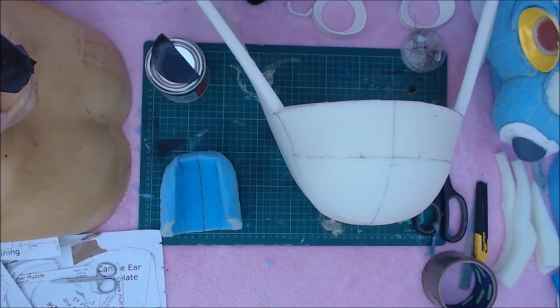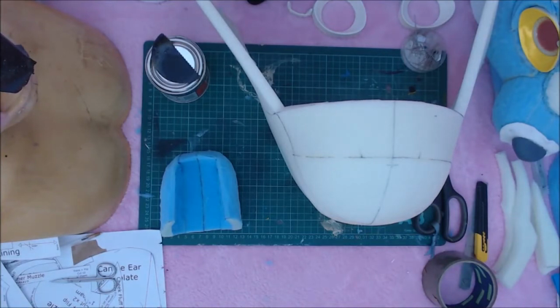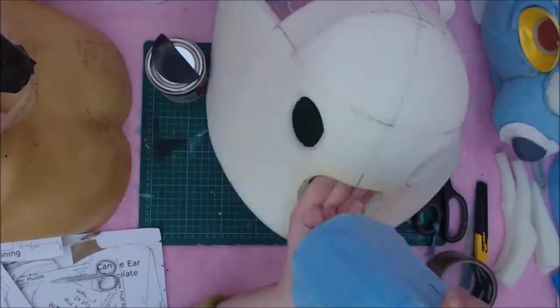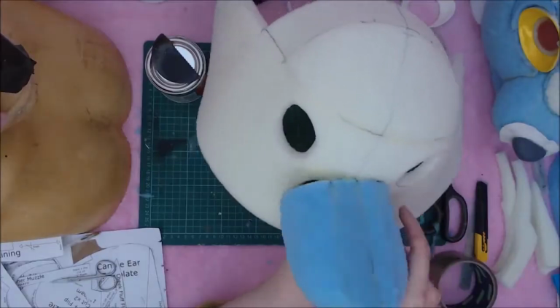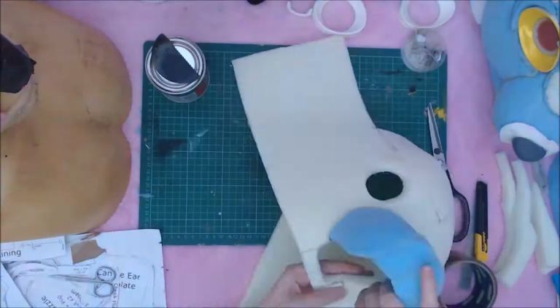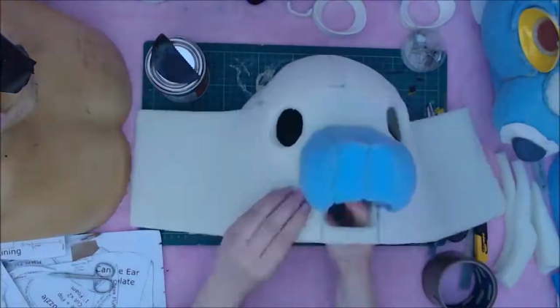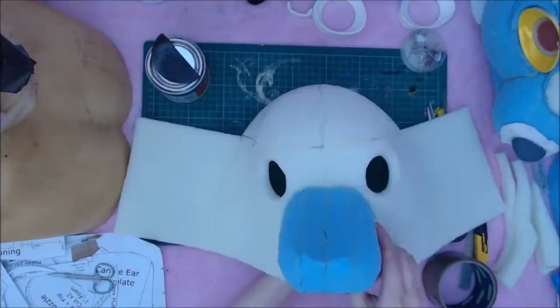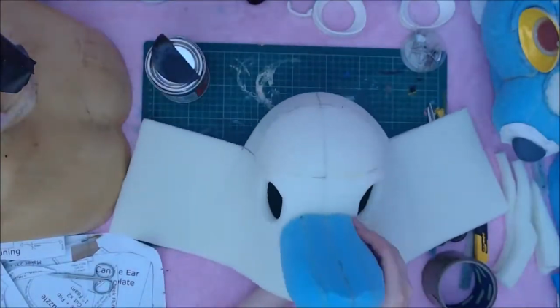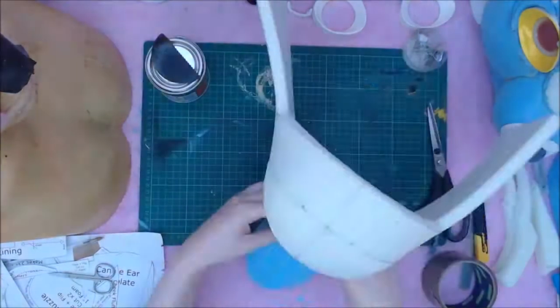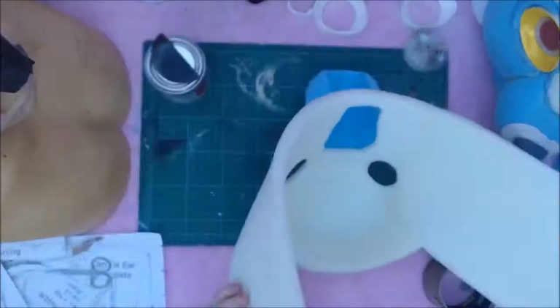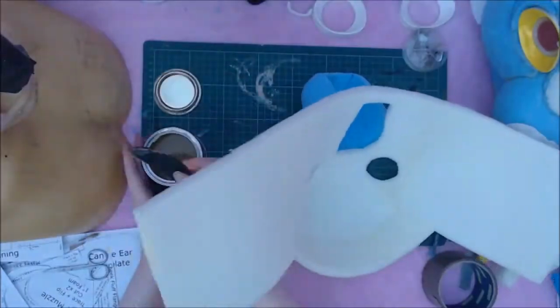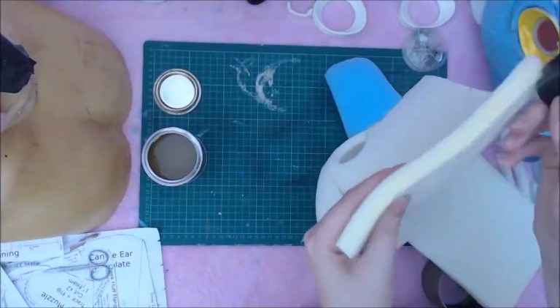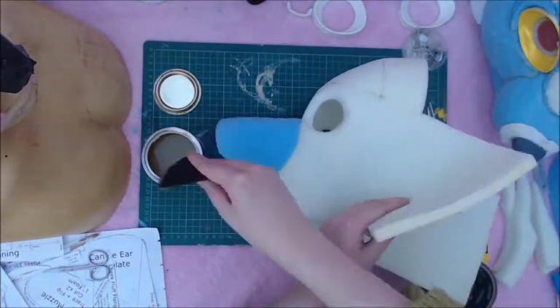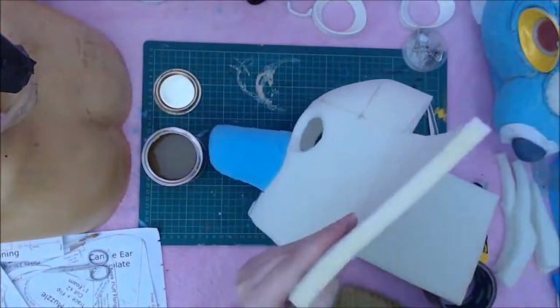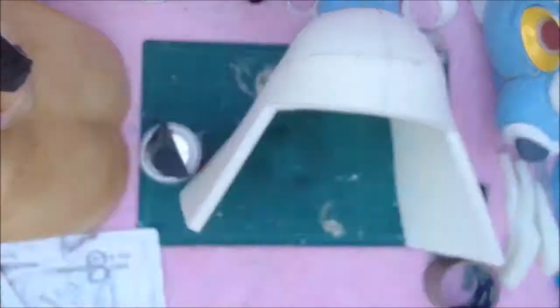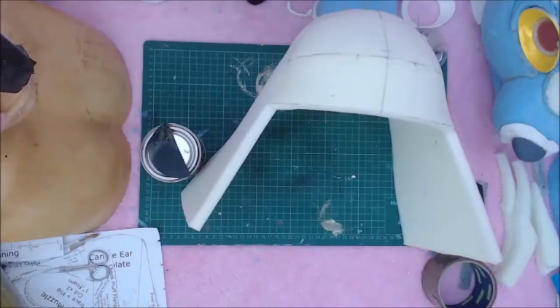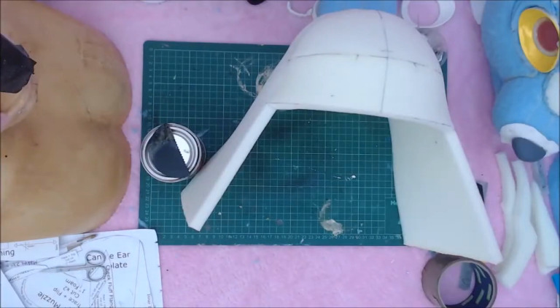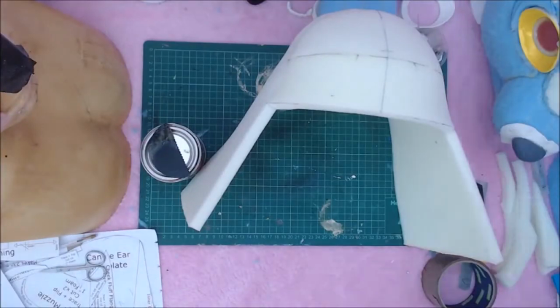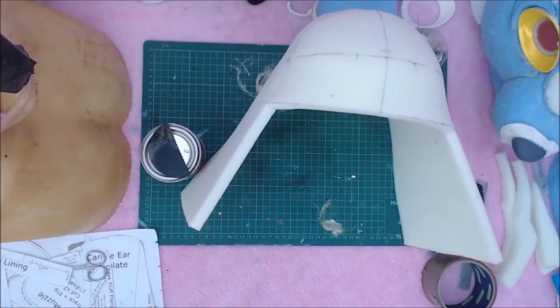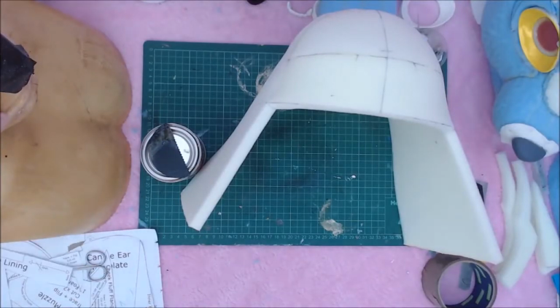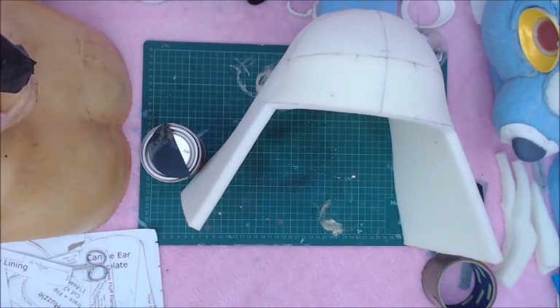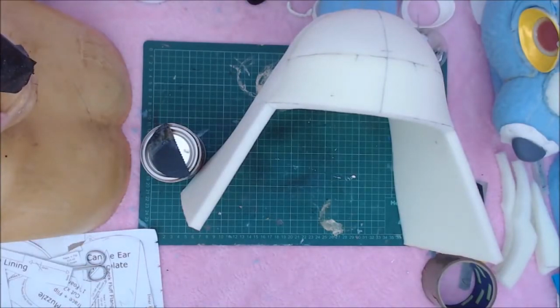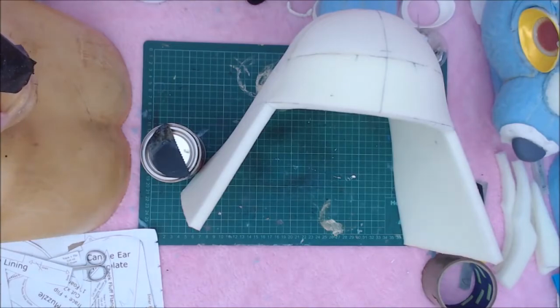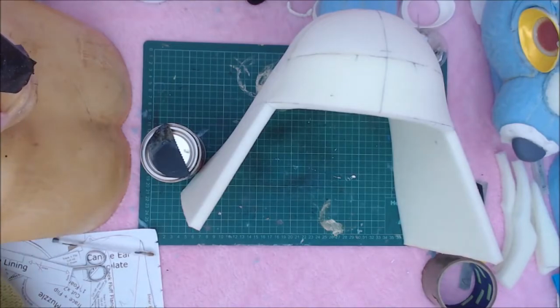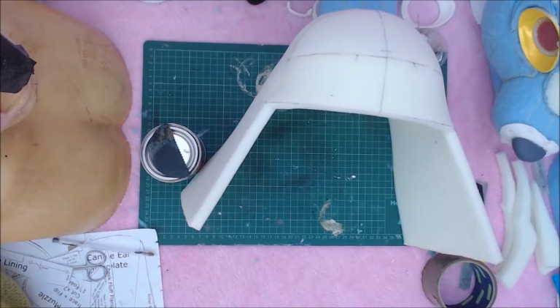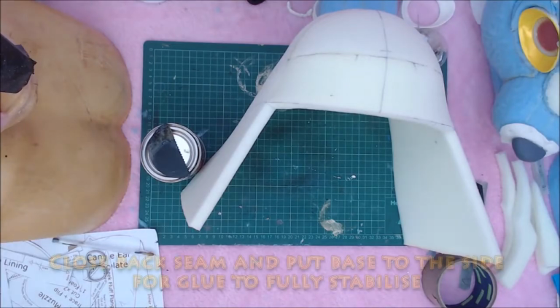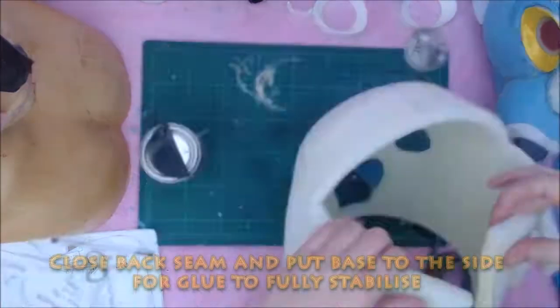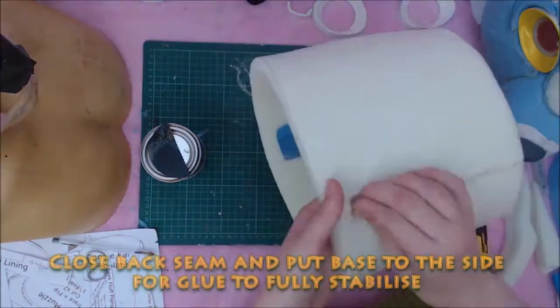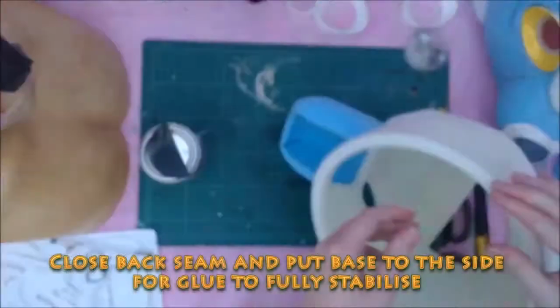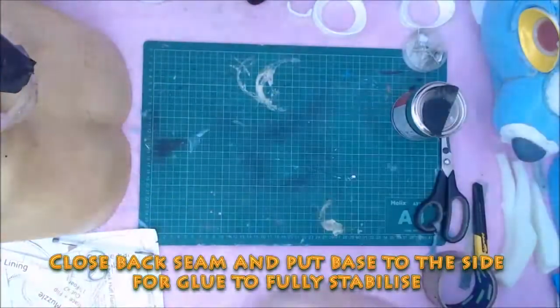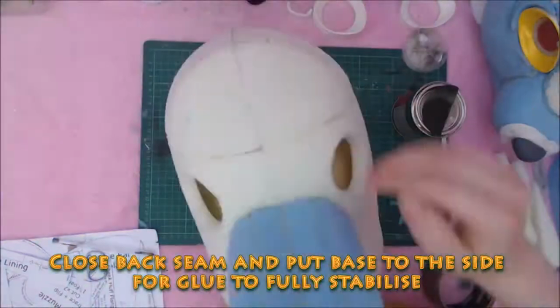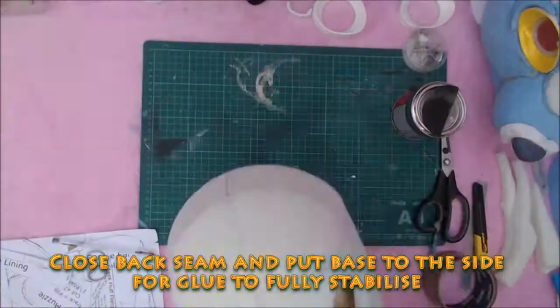If you're using EVA as a base layer, you can construct this type of head without needing a head form. You may need one later for your patterning, however you can get a jump start on the foaming. I now put this to the side on my head form.